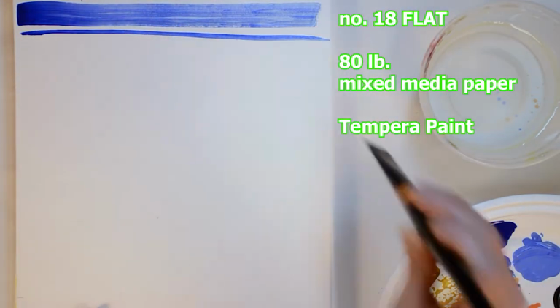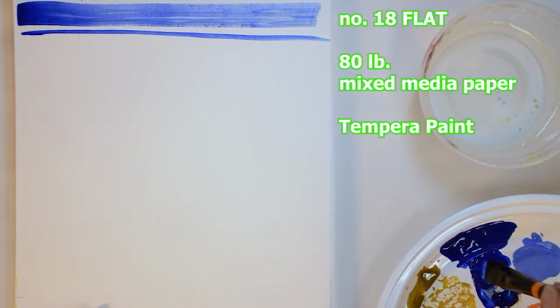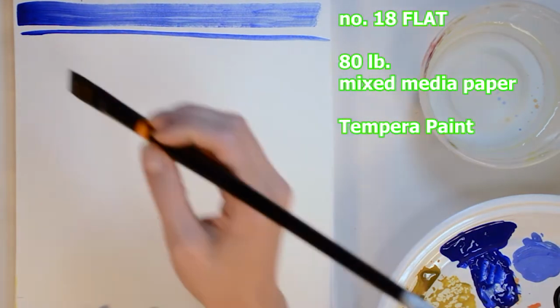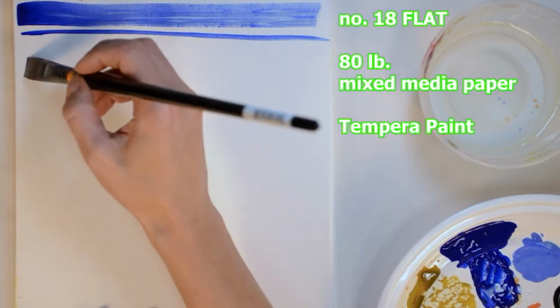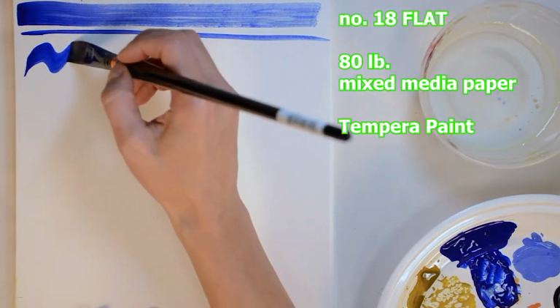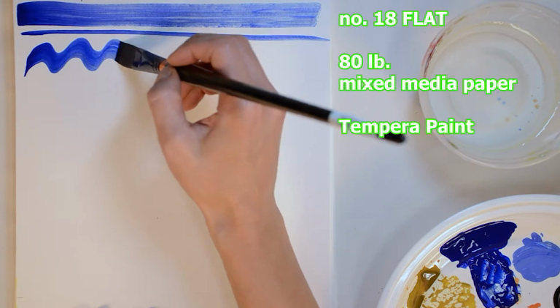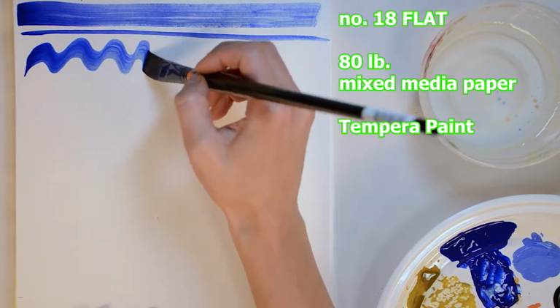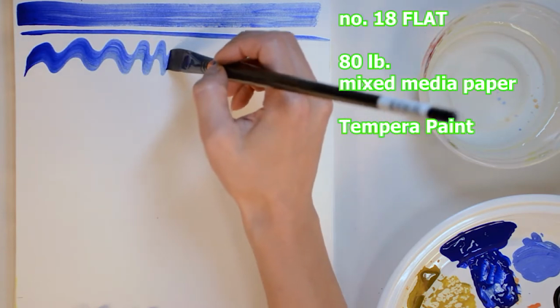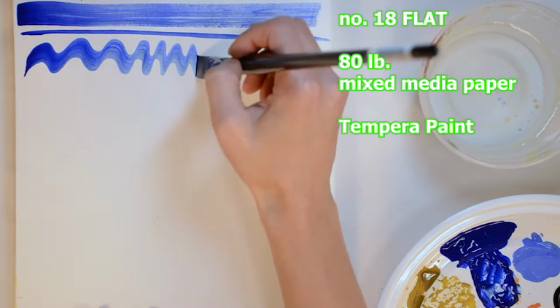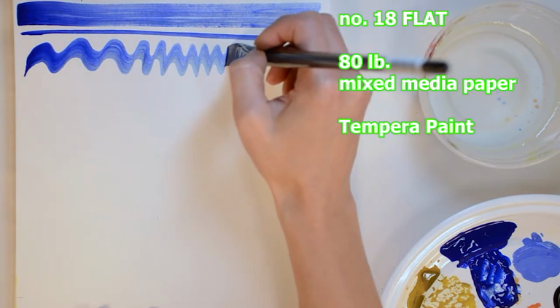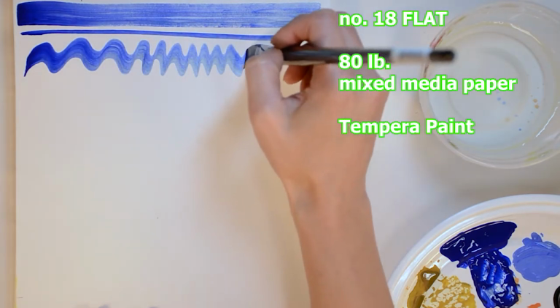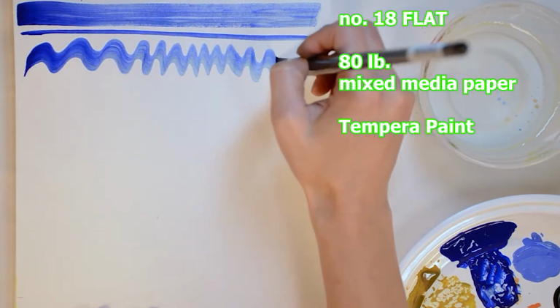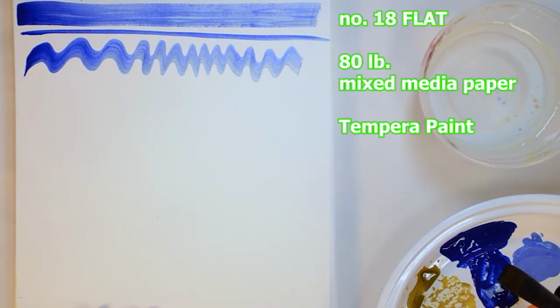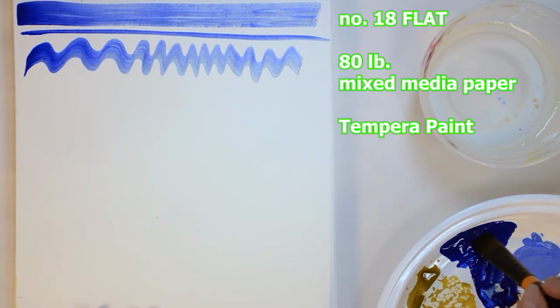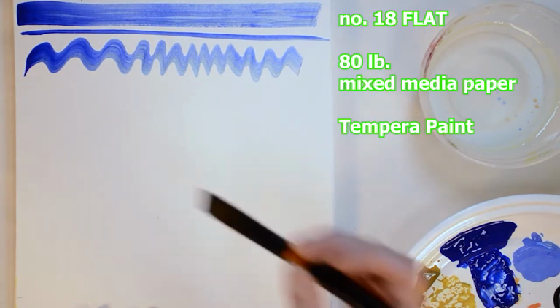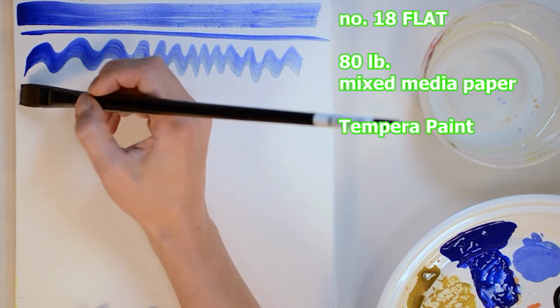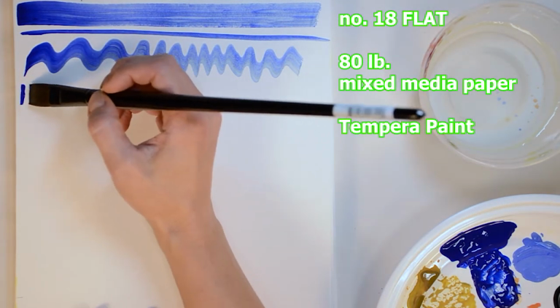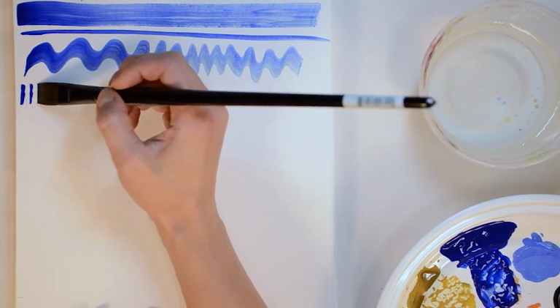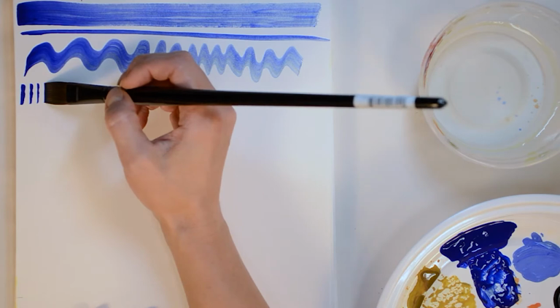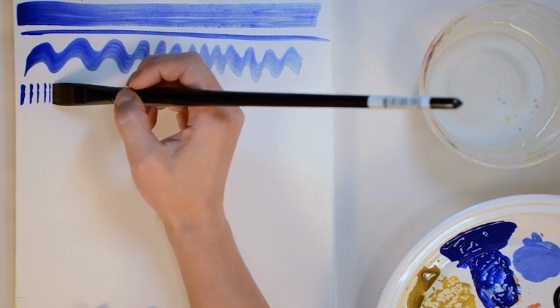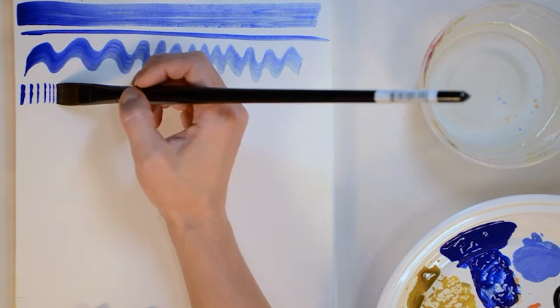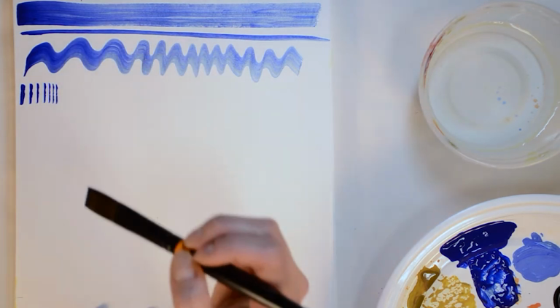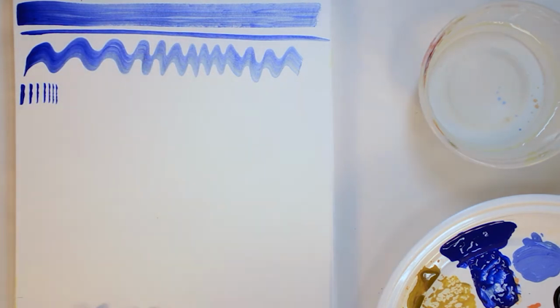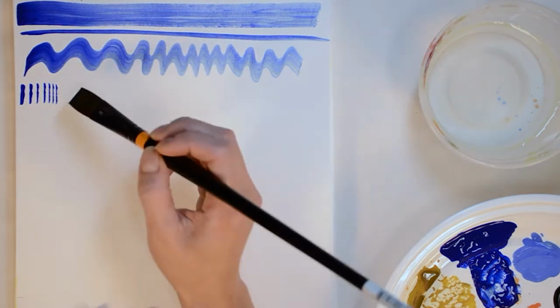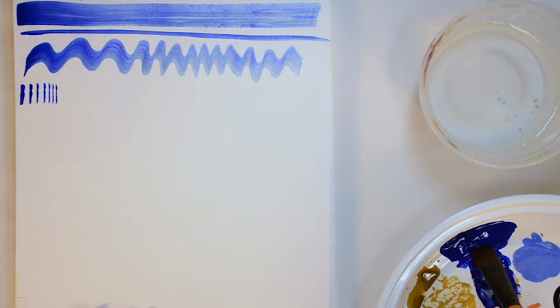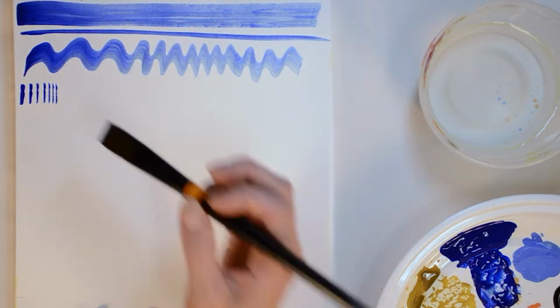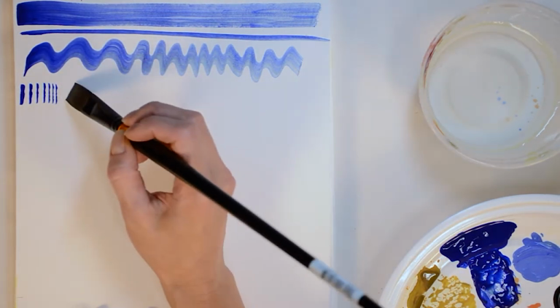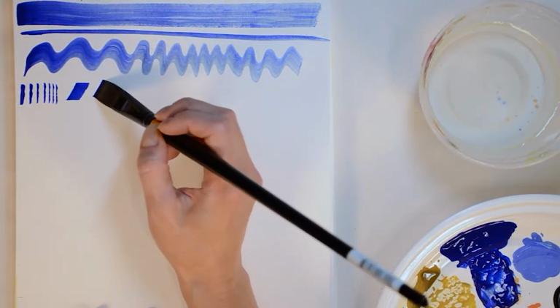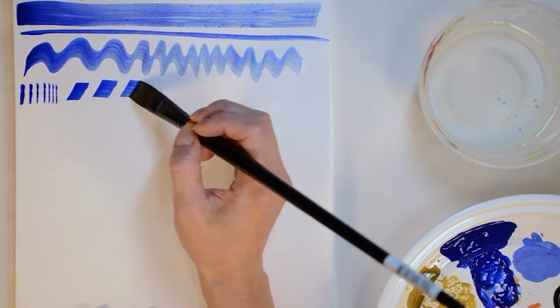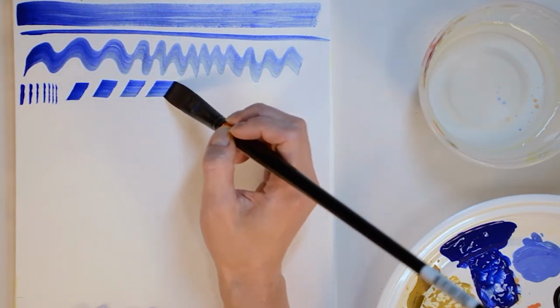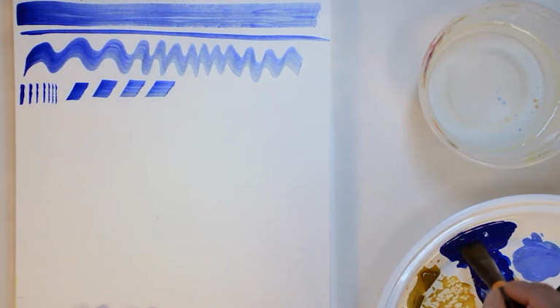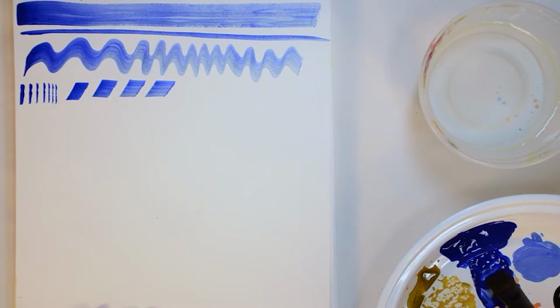I'm using tempera paint on 80-pound mixed media paper. You could also use watercolor or acrylic for these explorations. I'm starting with a number 18 flat brush — you could use a half inch or three-quarter inch.